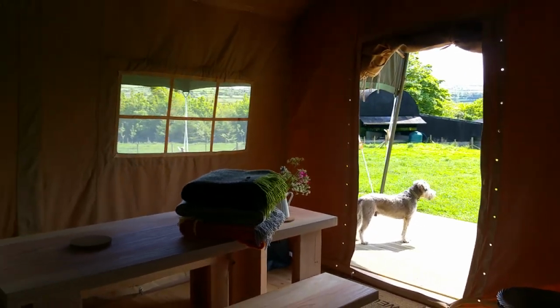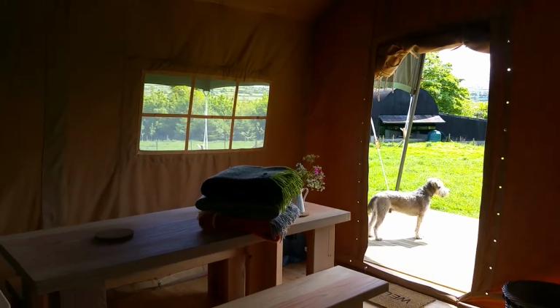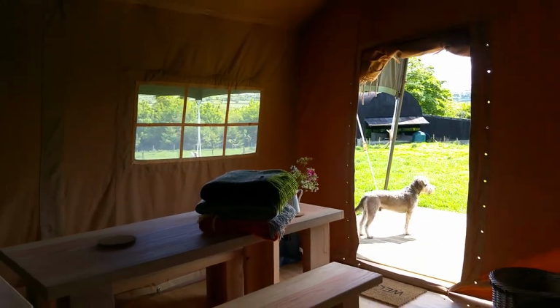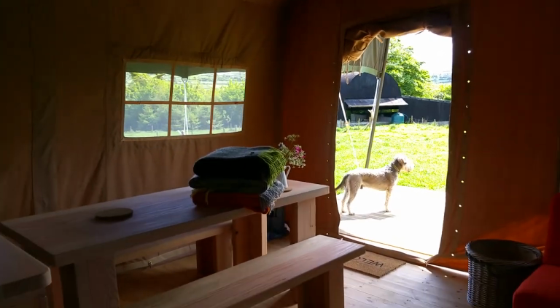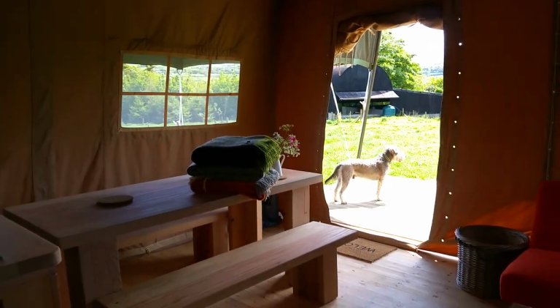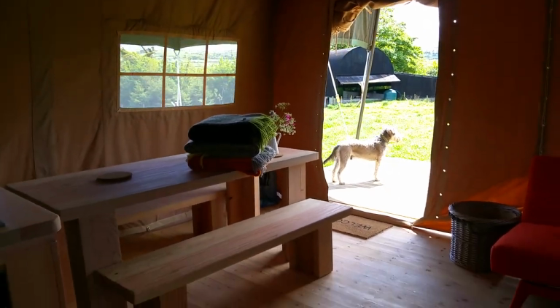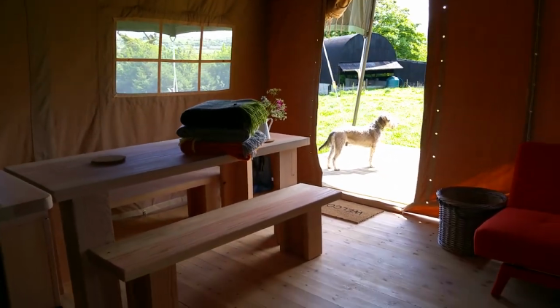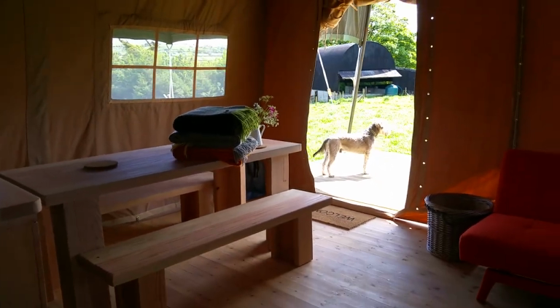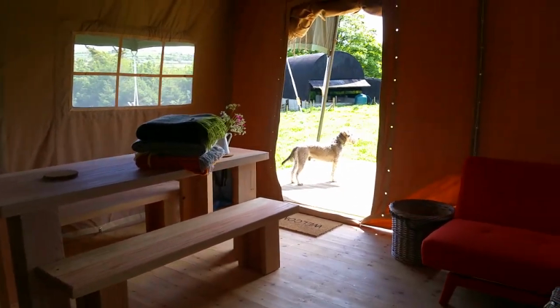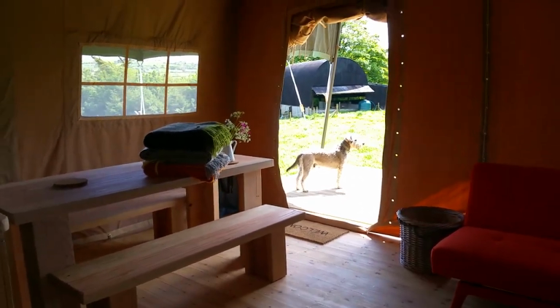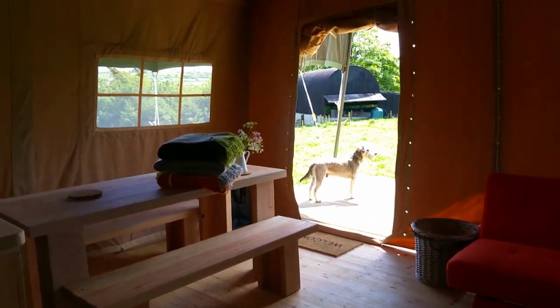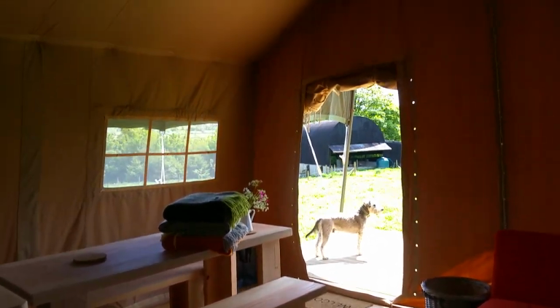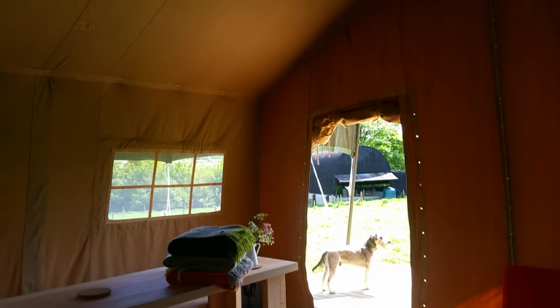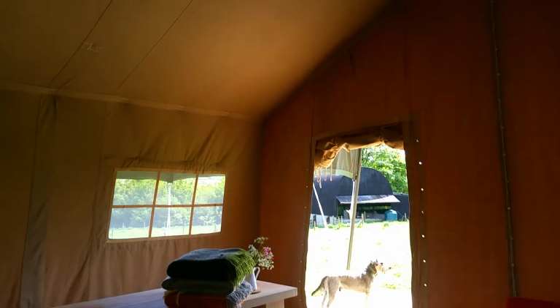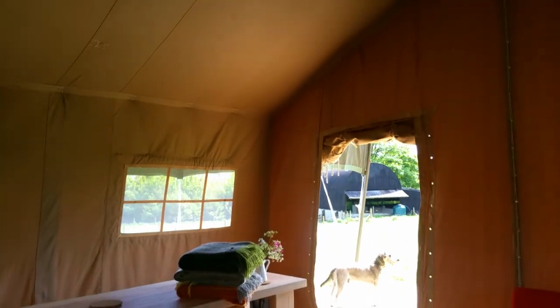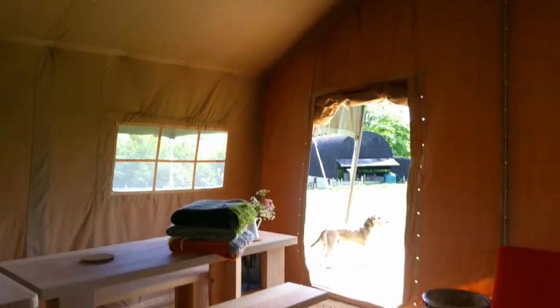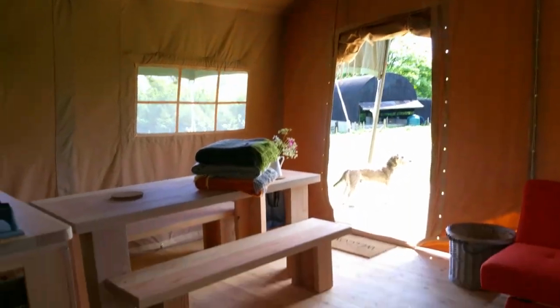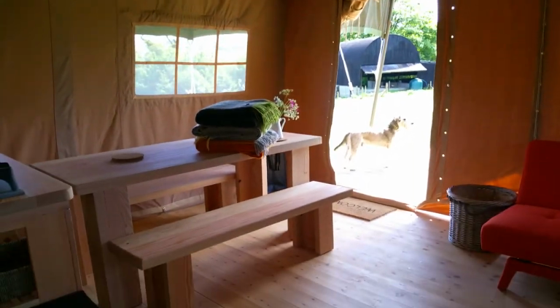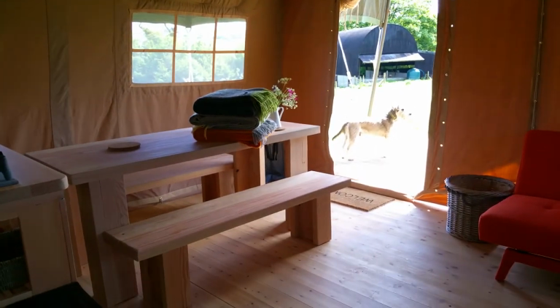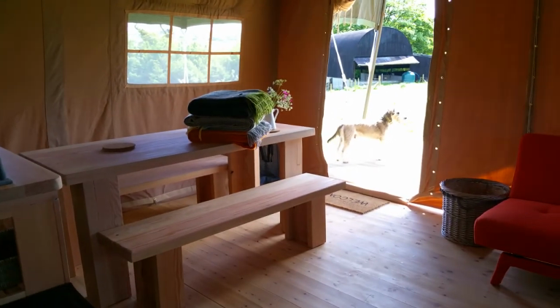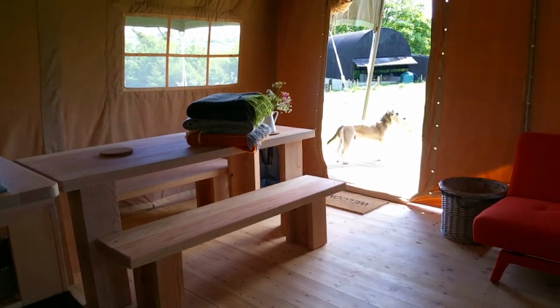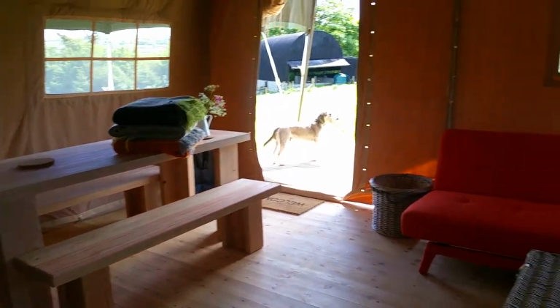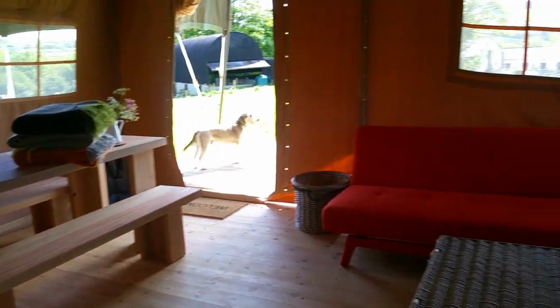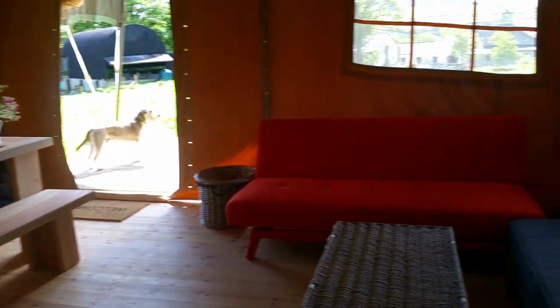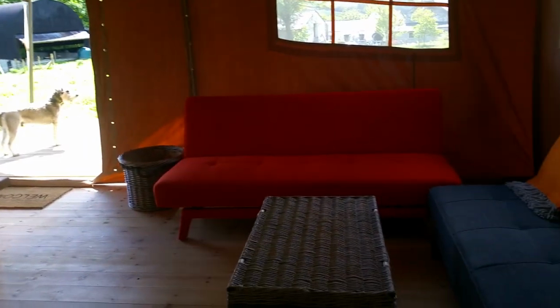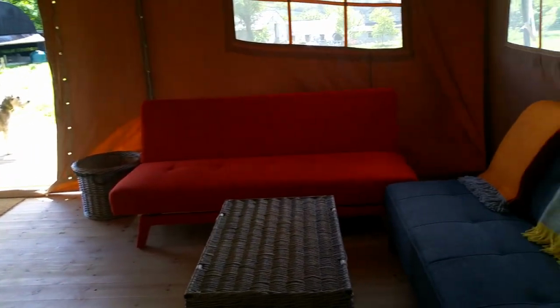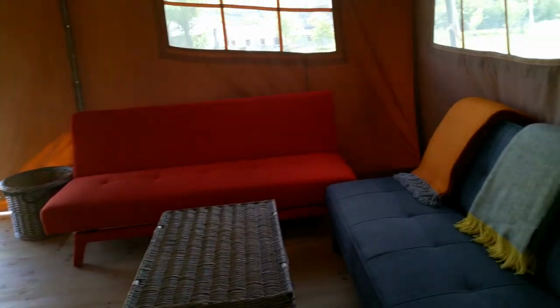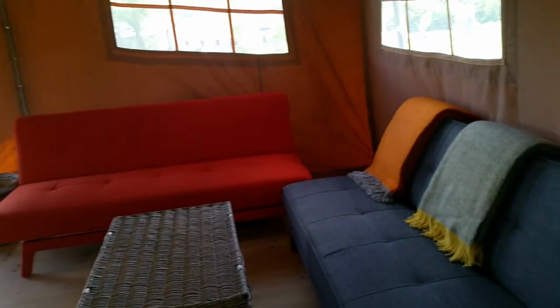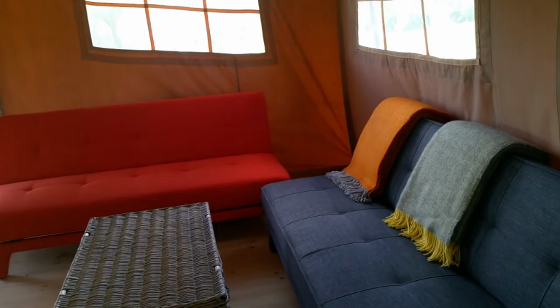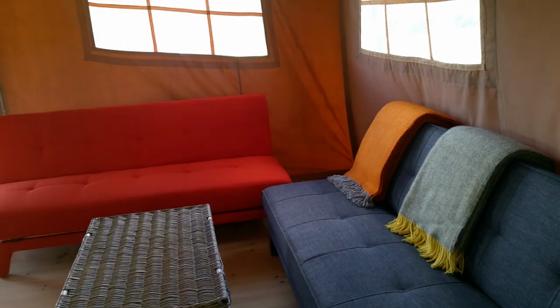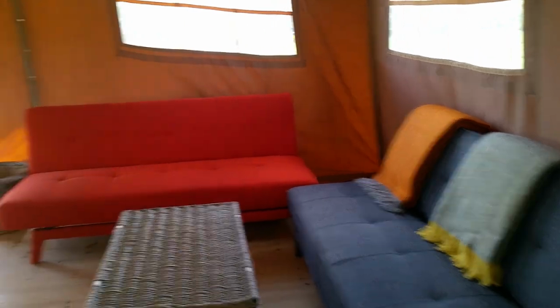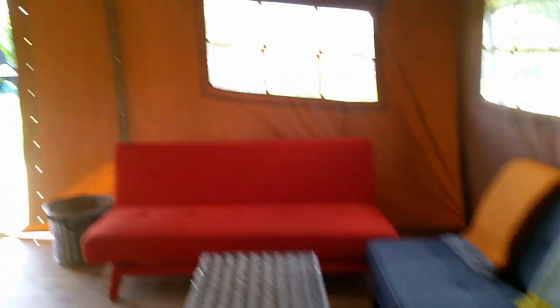Here at Top of the Woods in the safari tents — our eco-boutique safari tents. There you go.